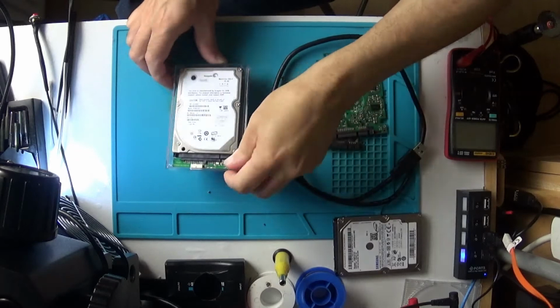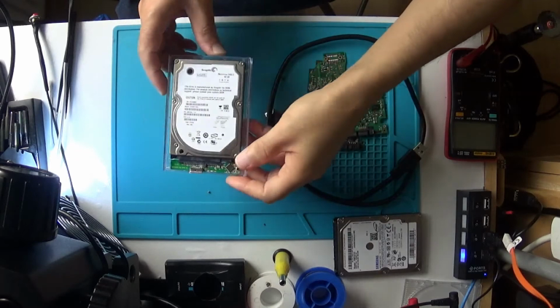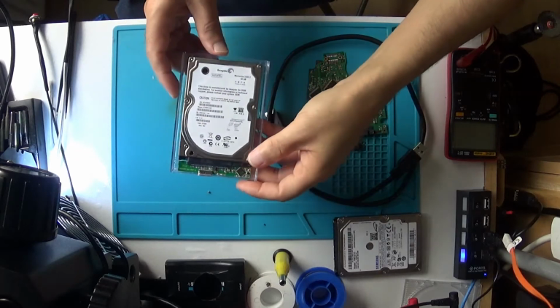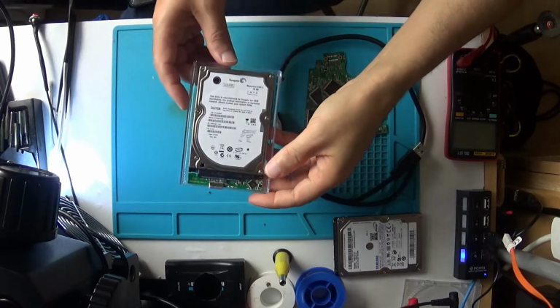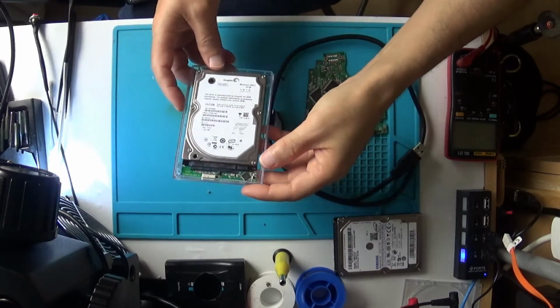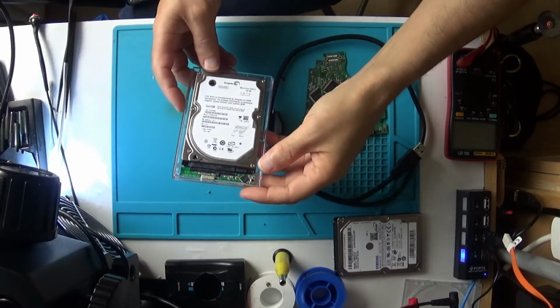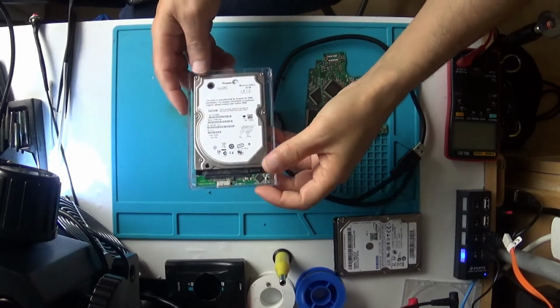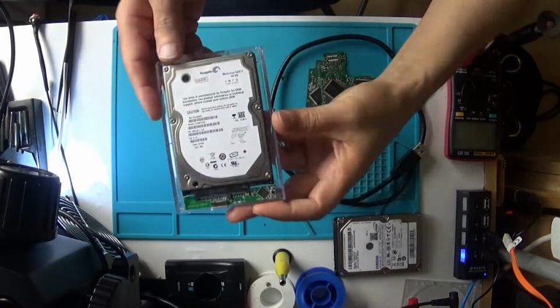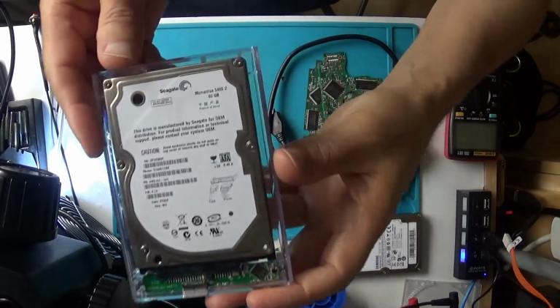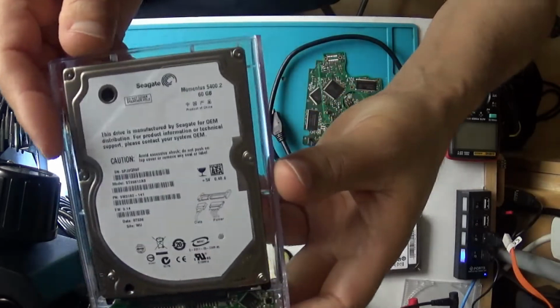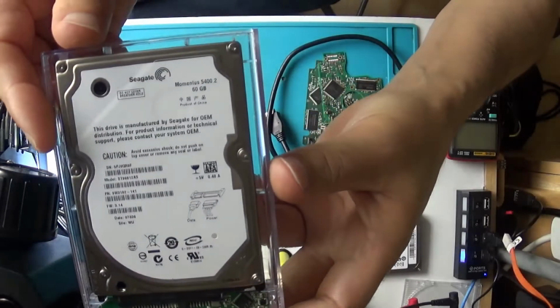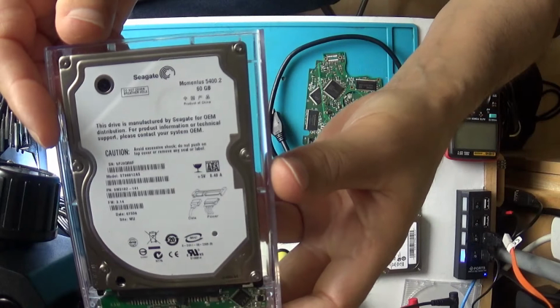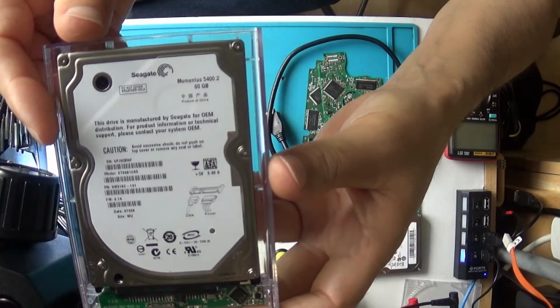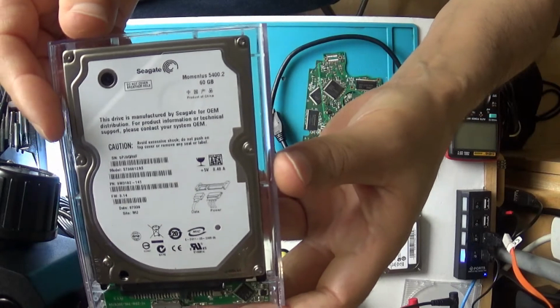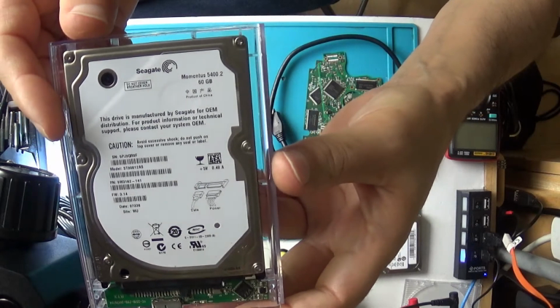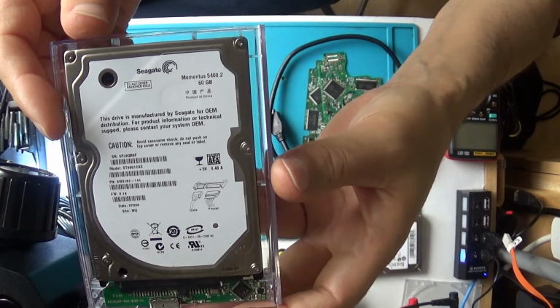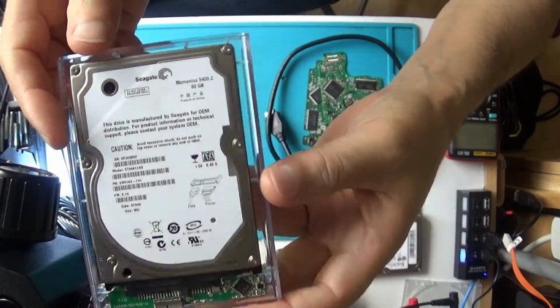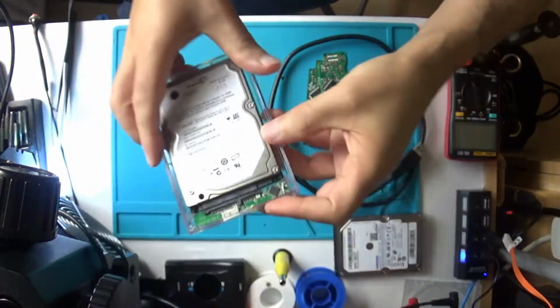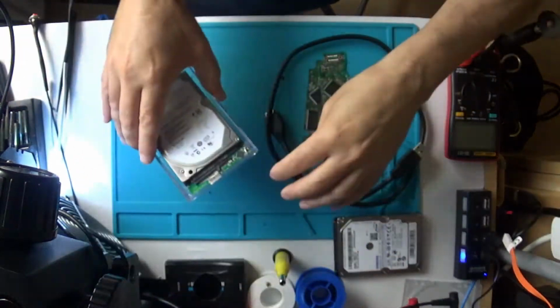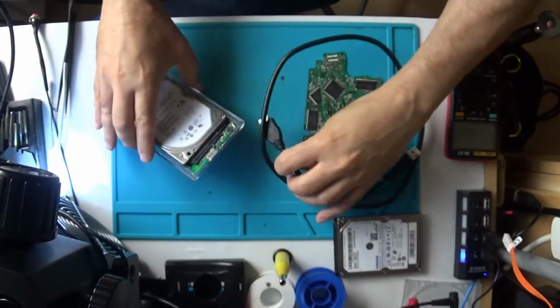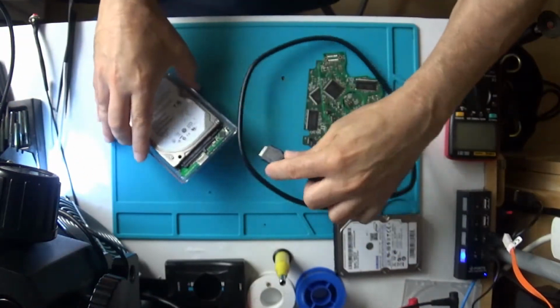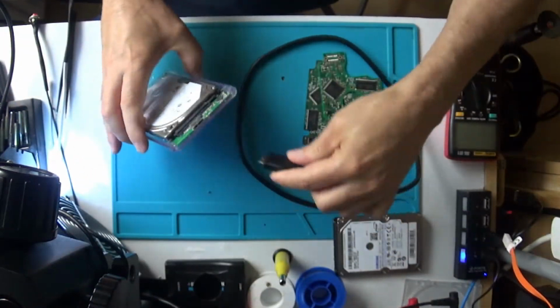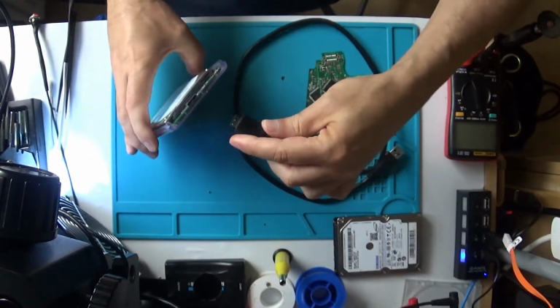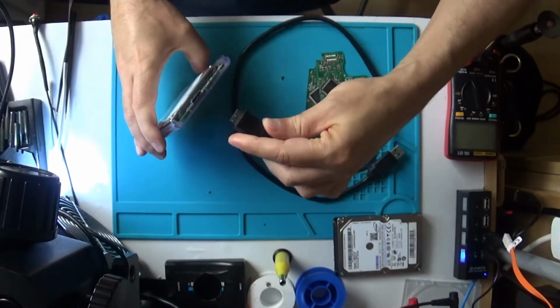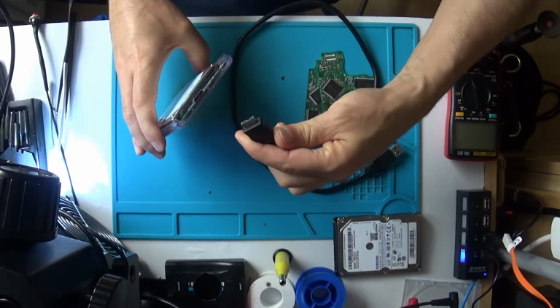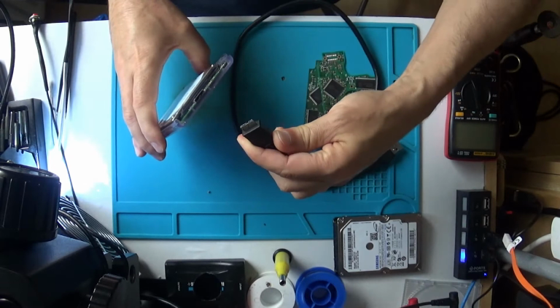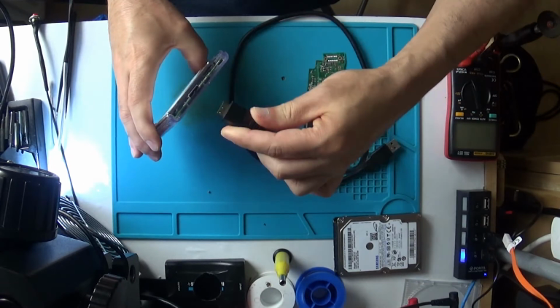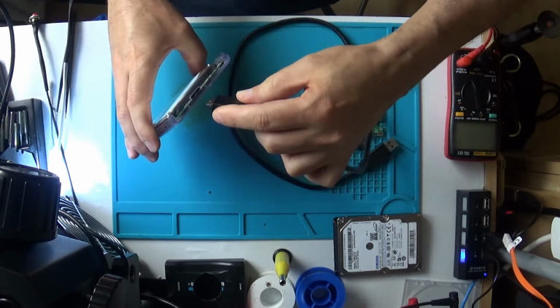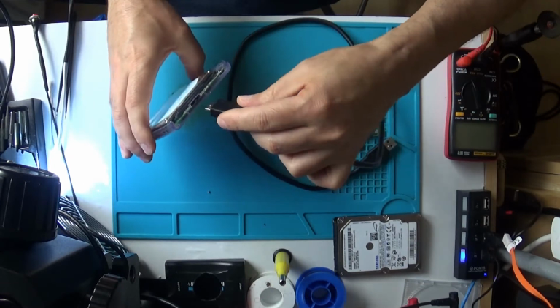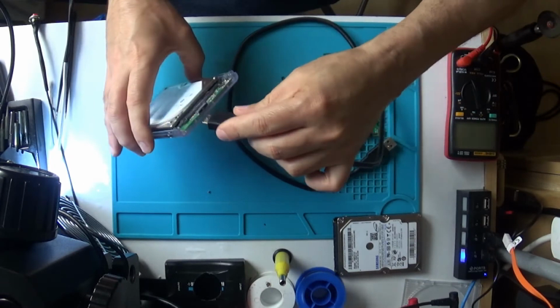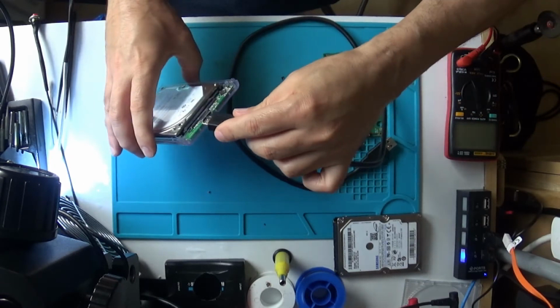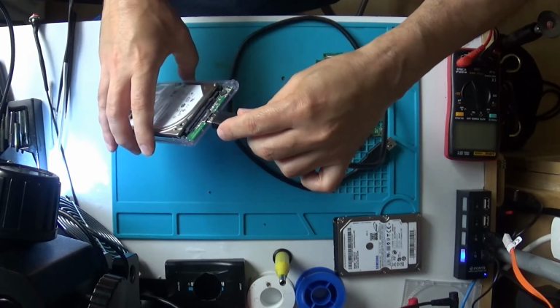Today we're going to try to fix my hard drive. It's nothing special, it's only 60 gigs. It used to be in a PlayStation 3. But when I plug it in... I just want to see if I can fix it. I've got a video.